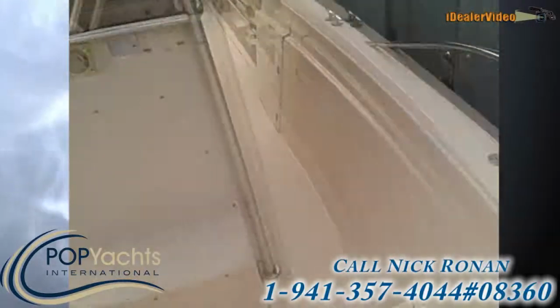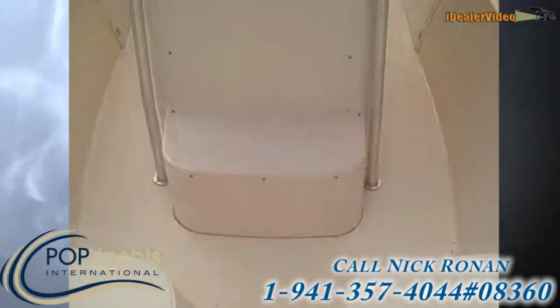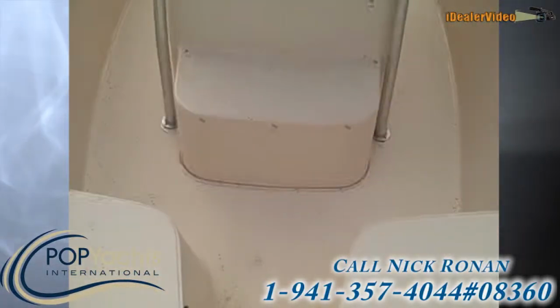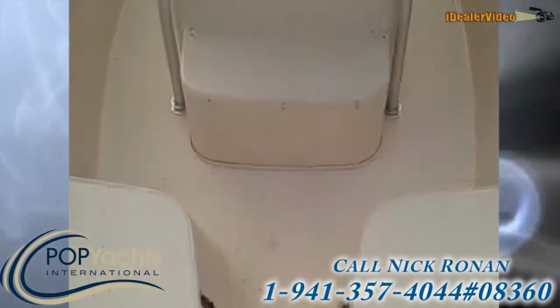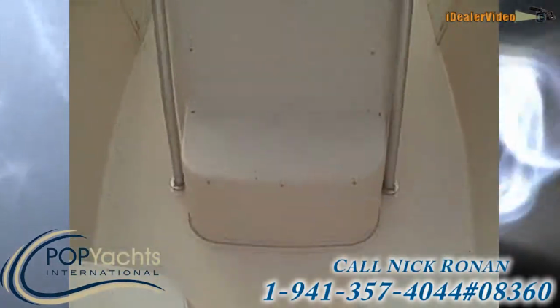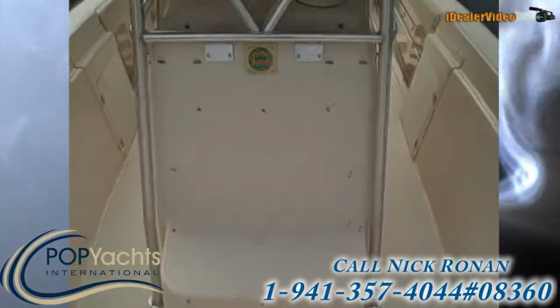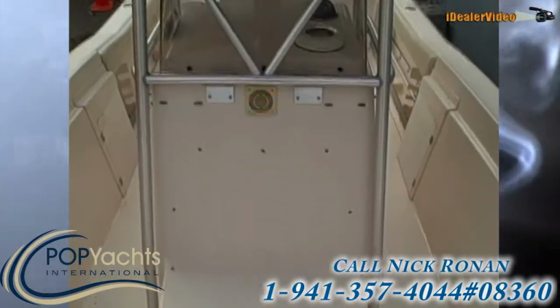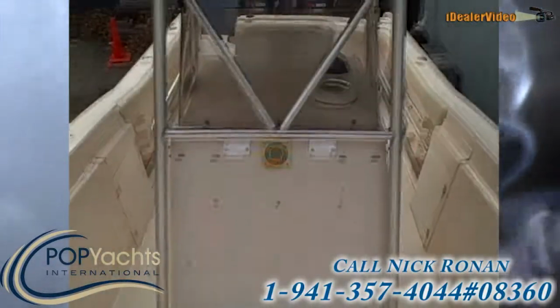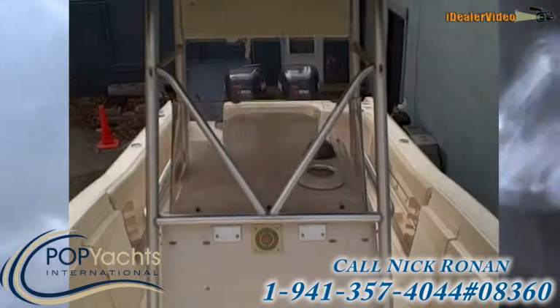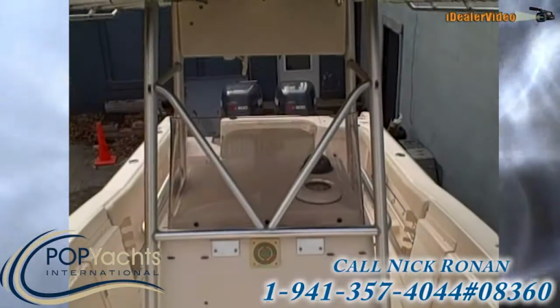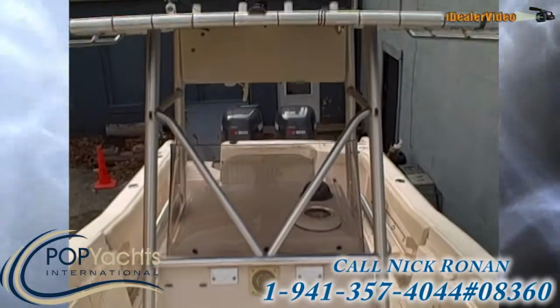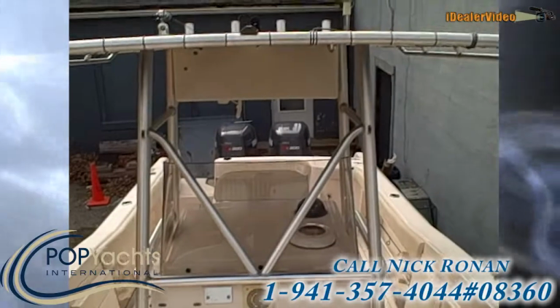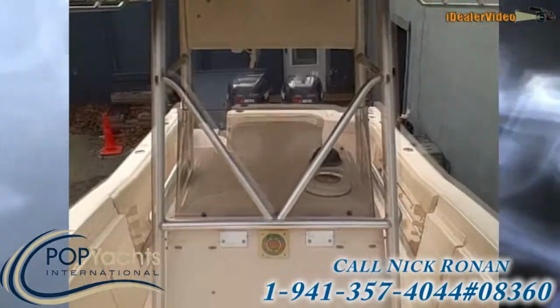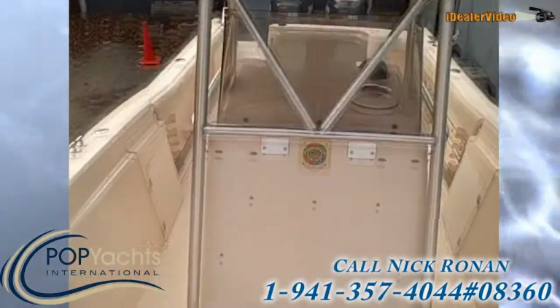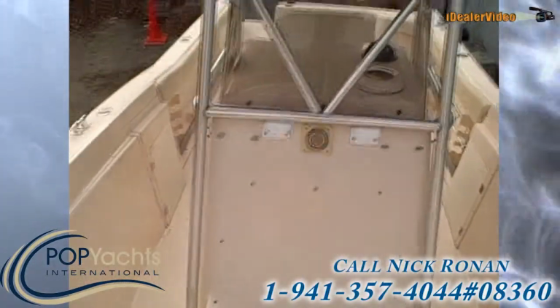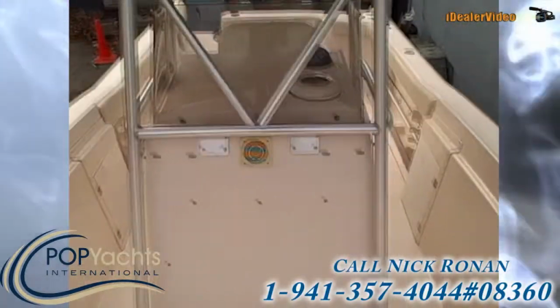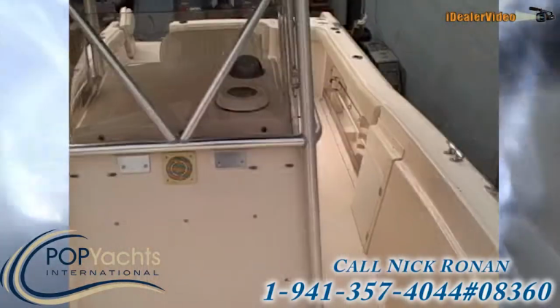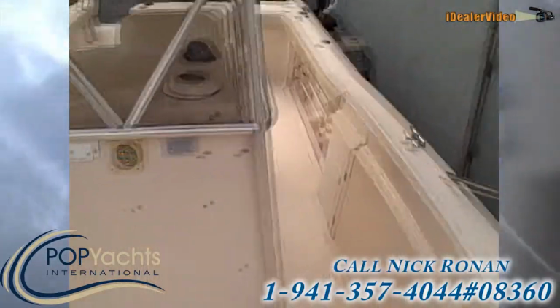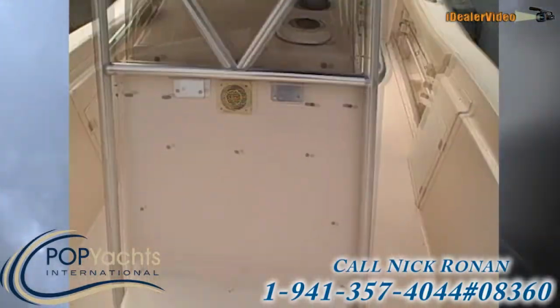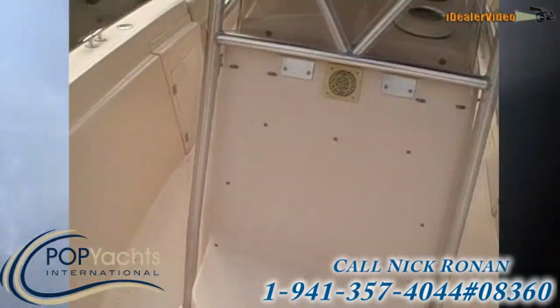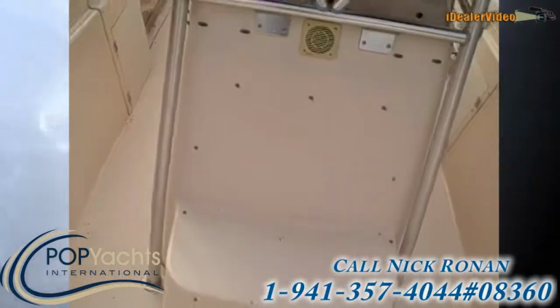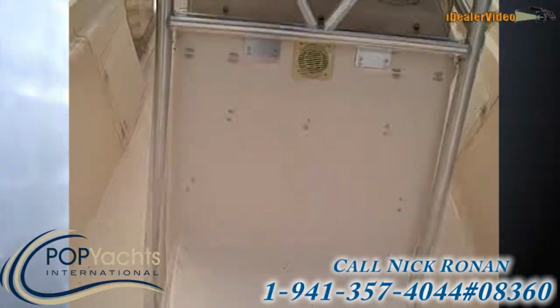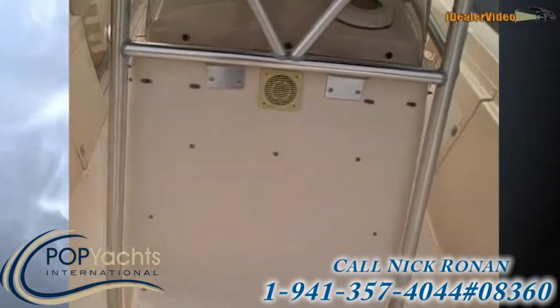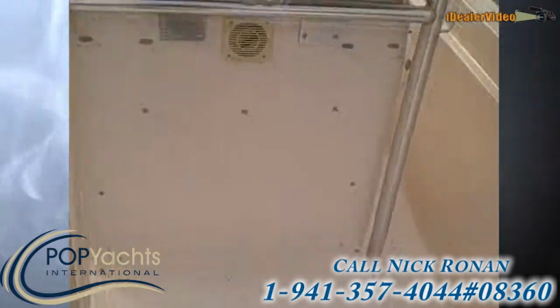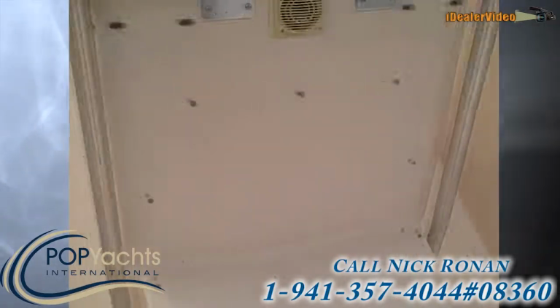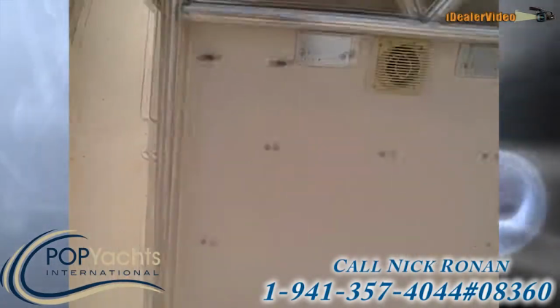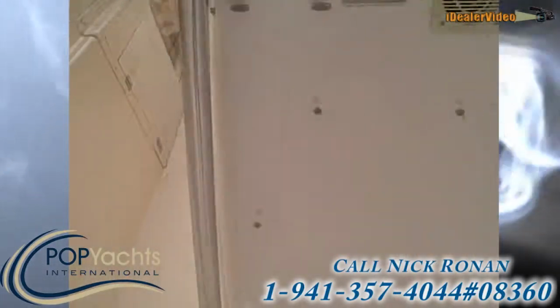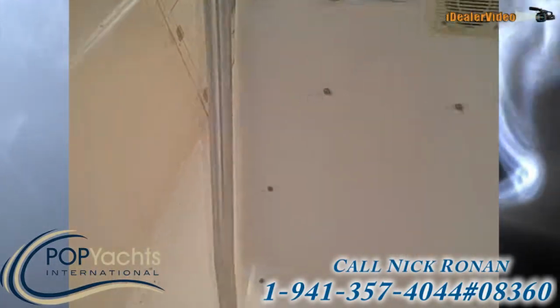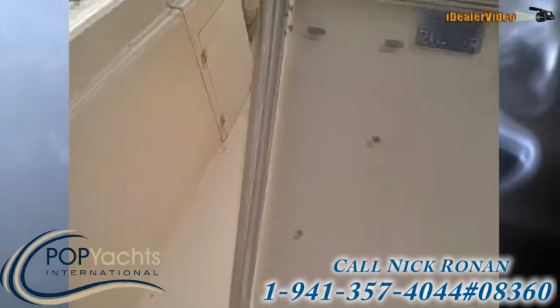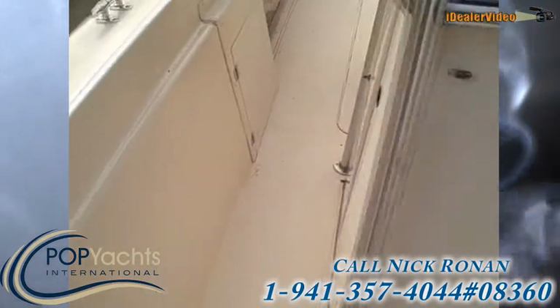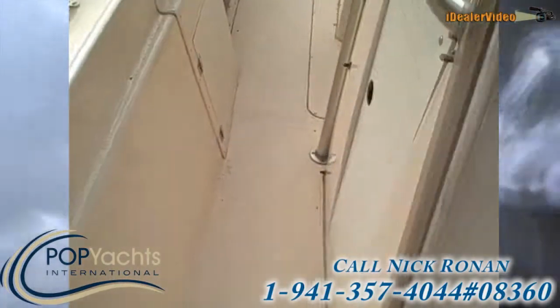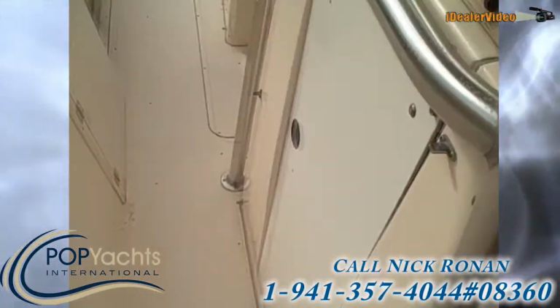Taking a look back here at the console, you'll again see it's just in really nice shape. Most boats this age just don't look this good — this boat has been really well taken care of. Shrink wrapped in the winters, no cracking, no crazing on the fiberglass or anything like that.